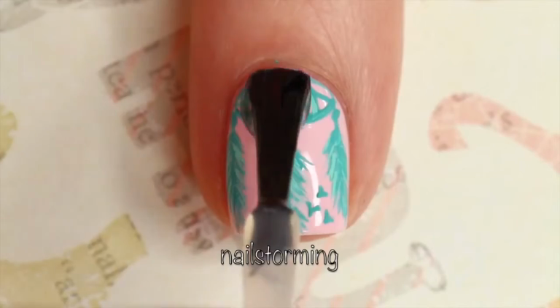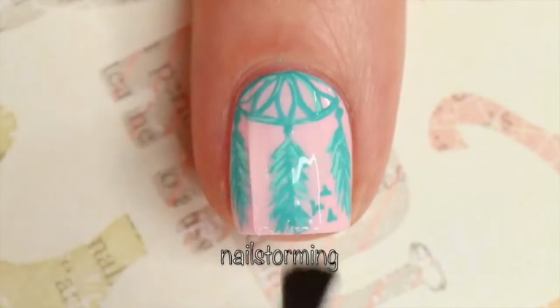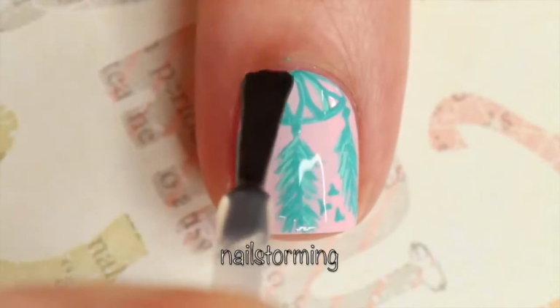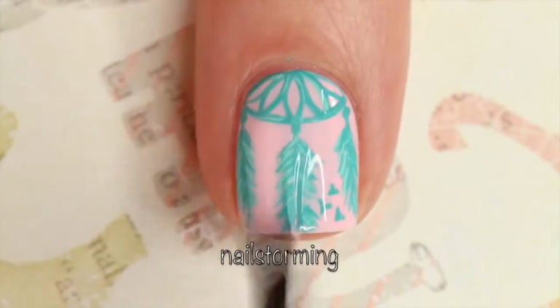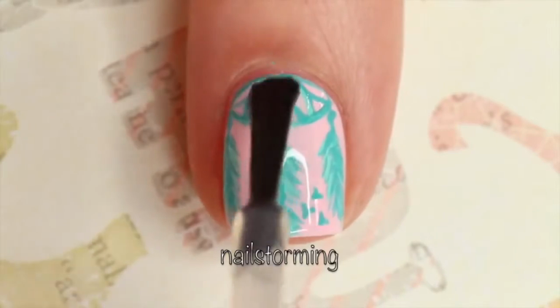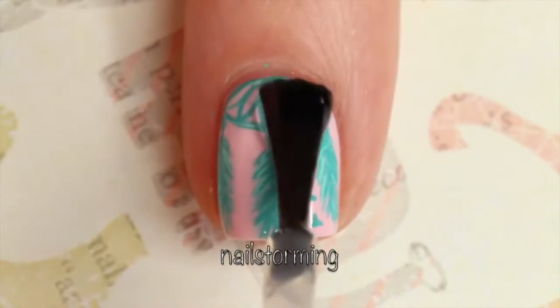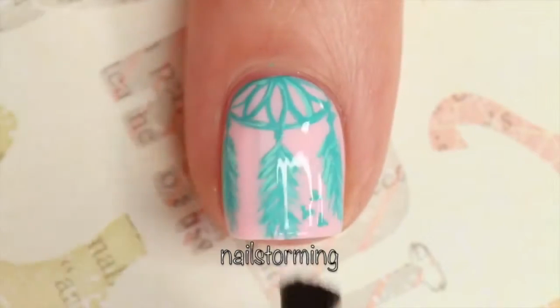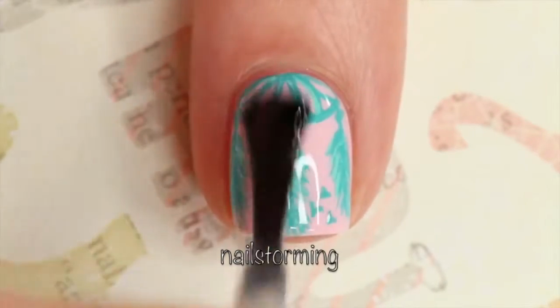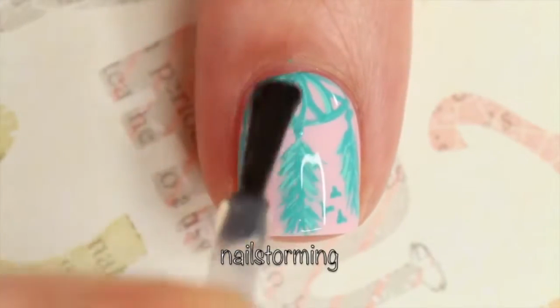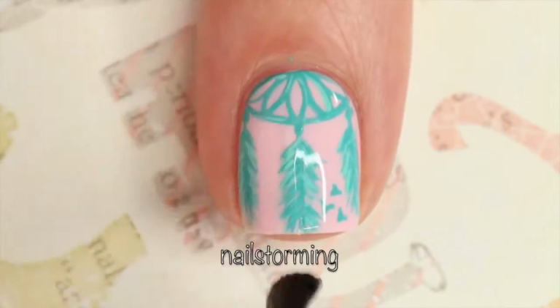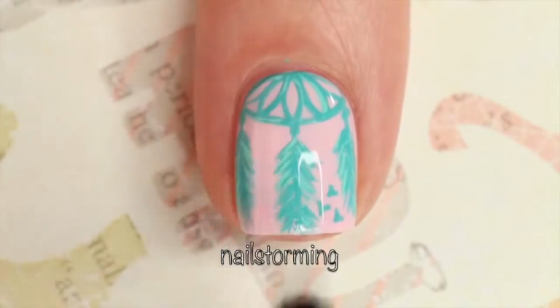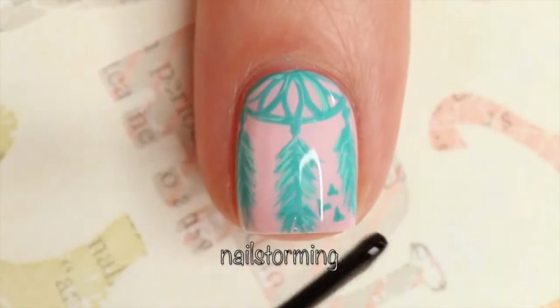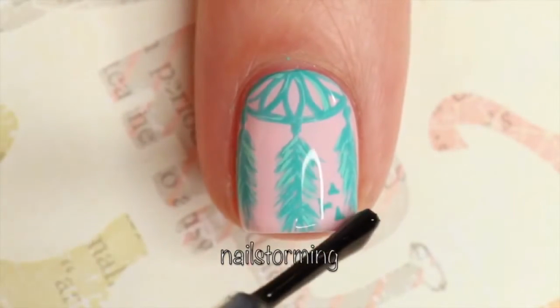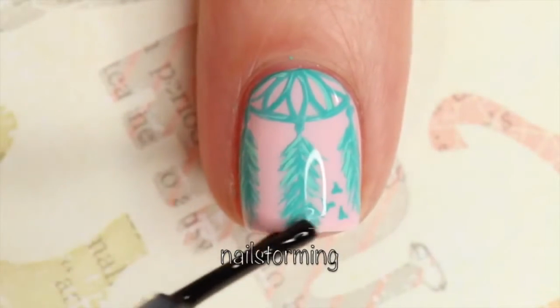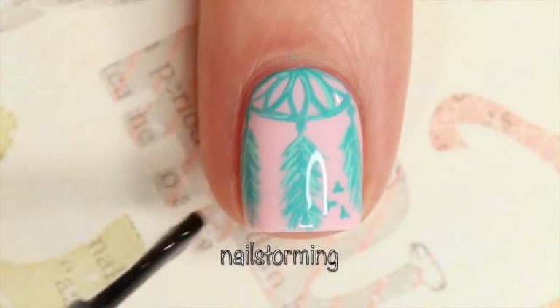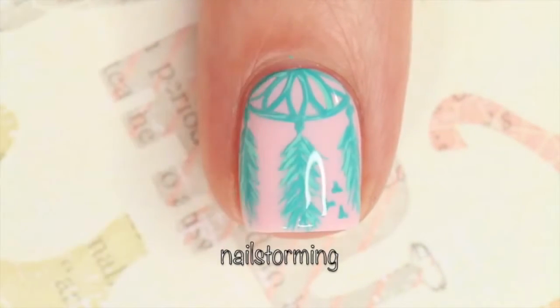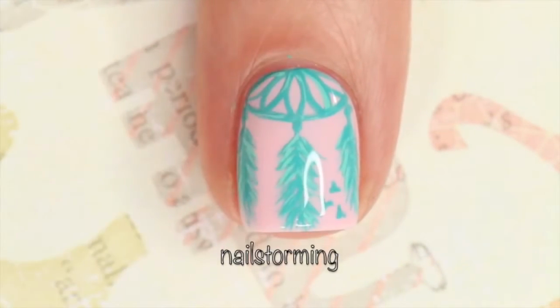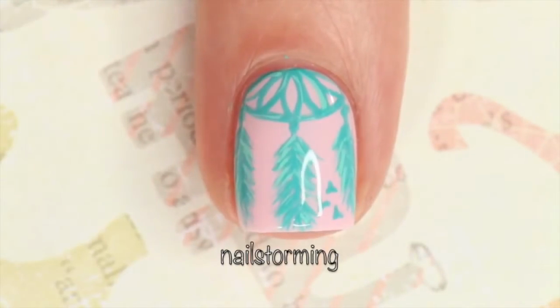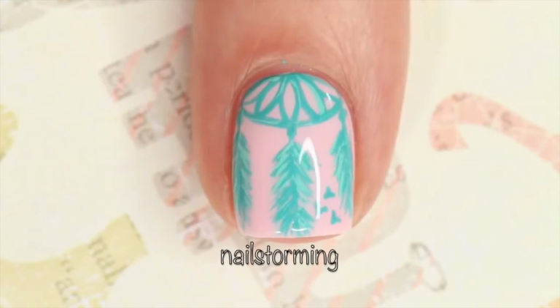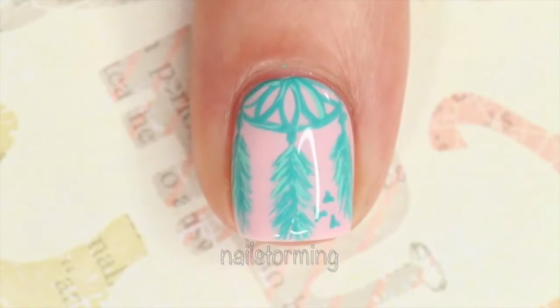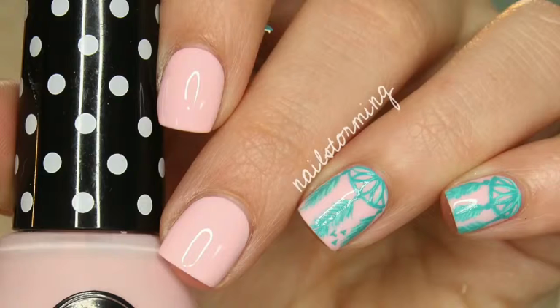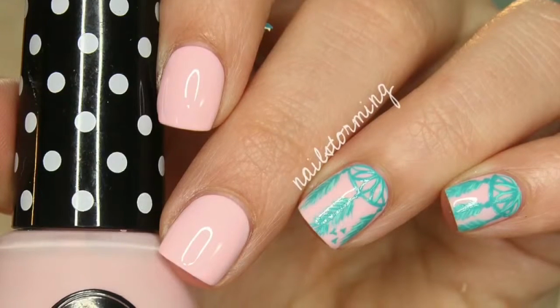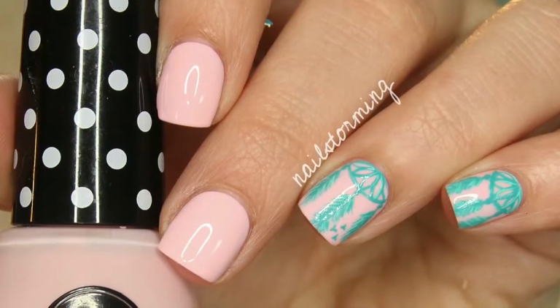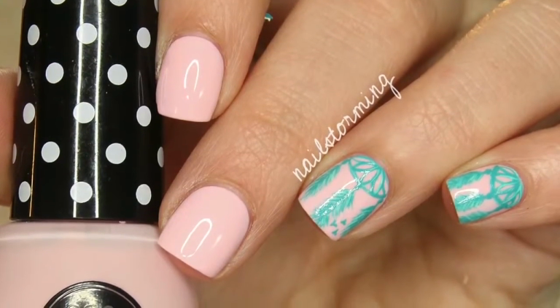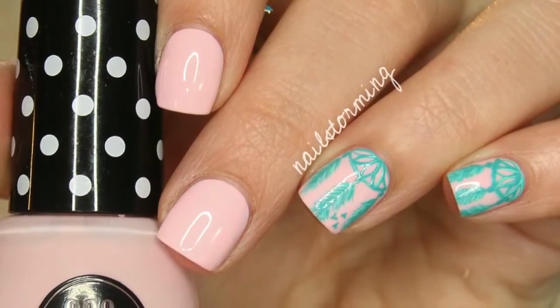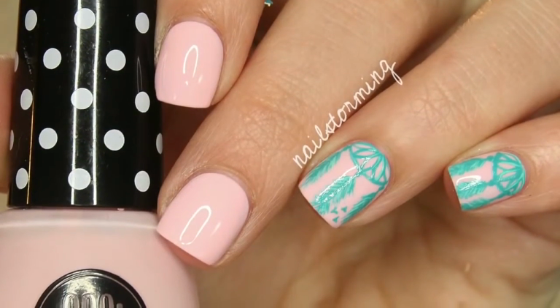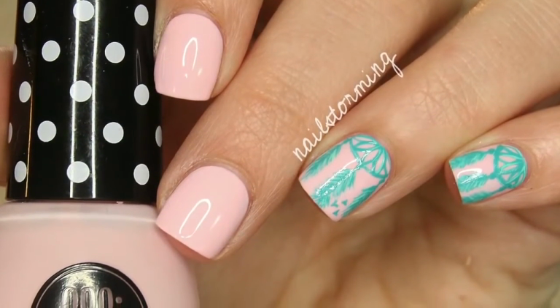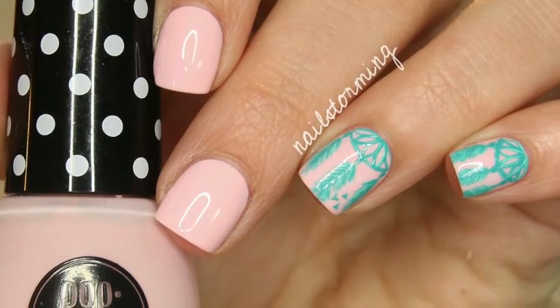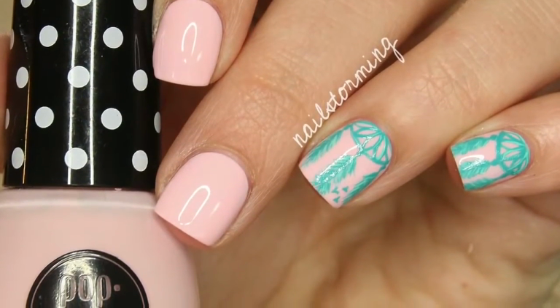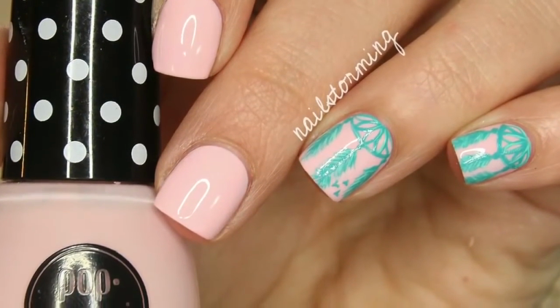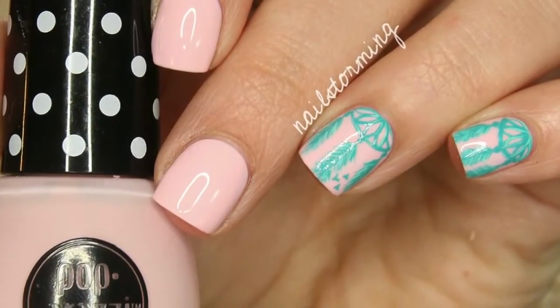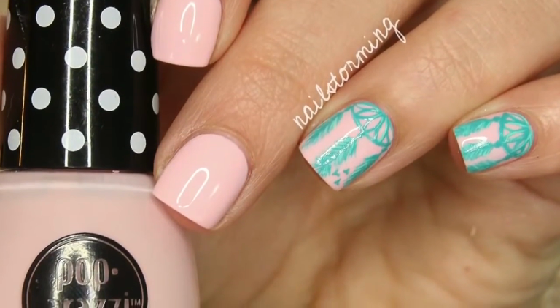Wait a few minutes for everything to dry and seal your design with top coat. As always, I'm using HK Girl by Glisten and Glow. If you recreate this look, please tag Nailstorming Inspired on Instagram so I can see.